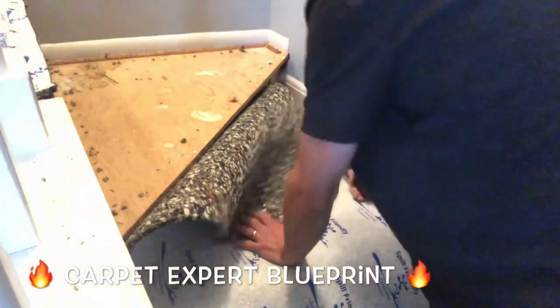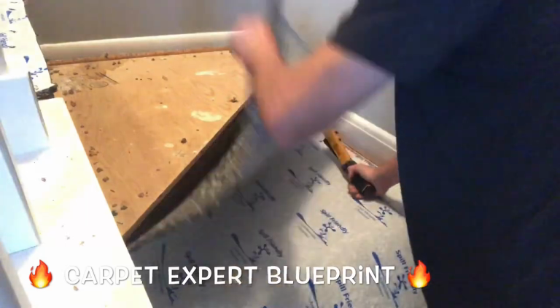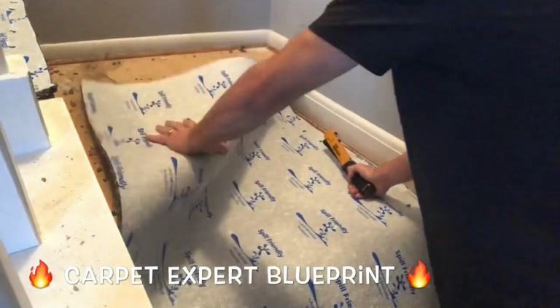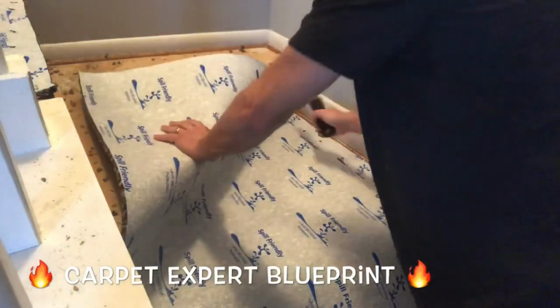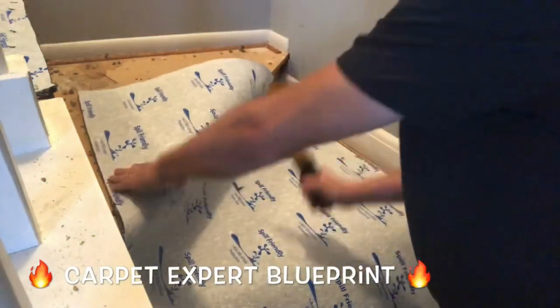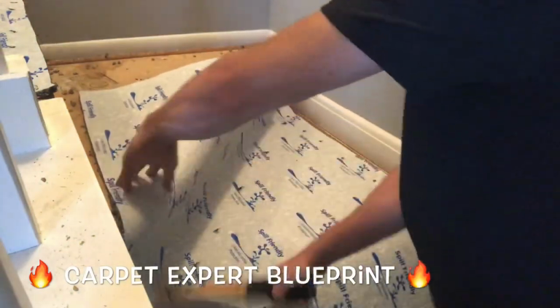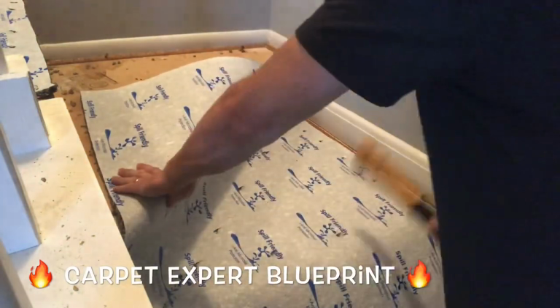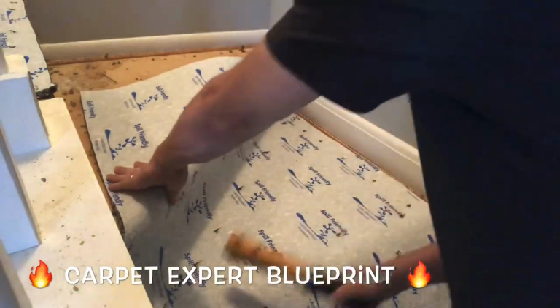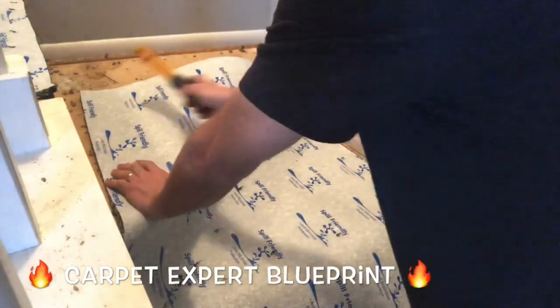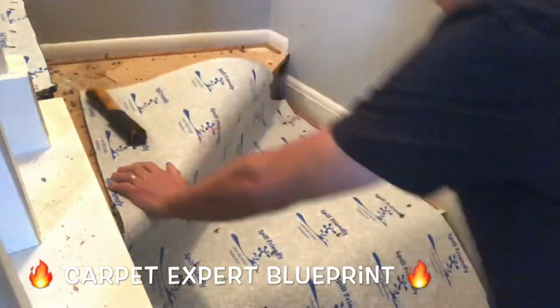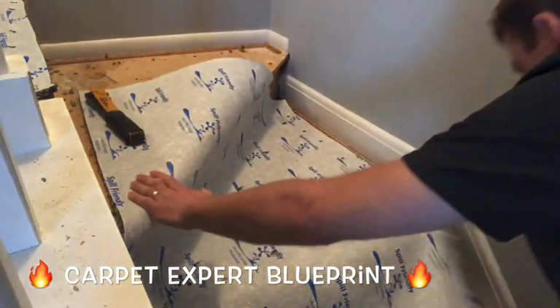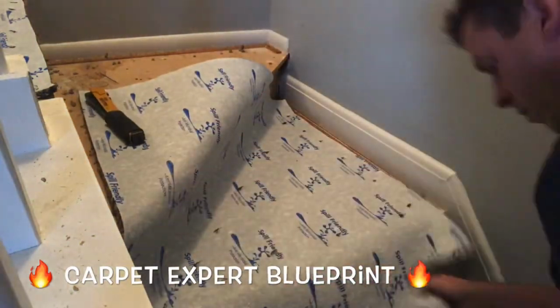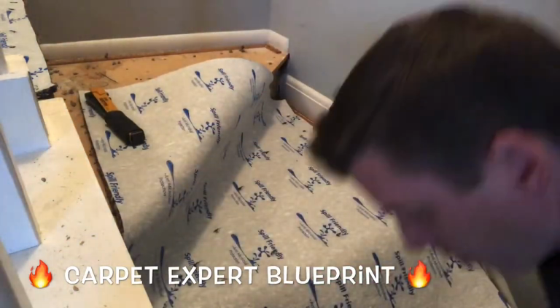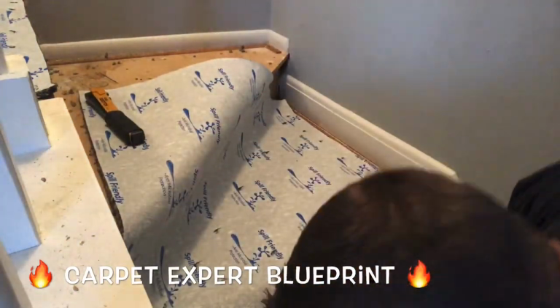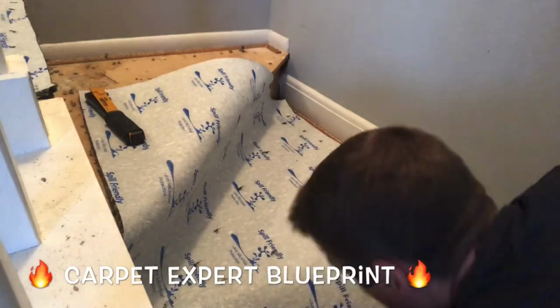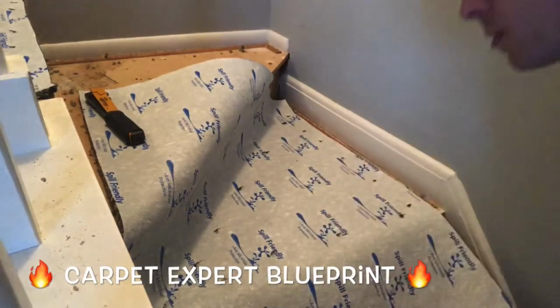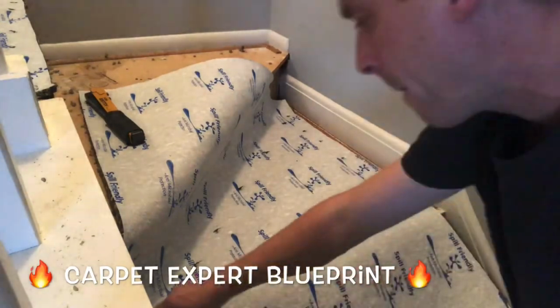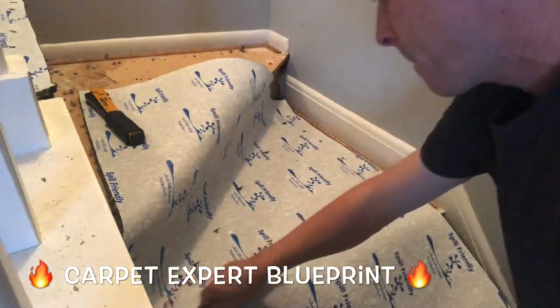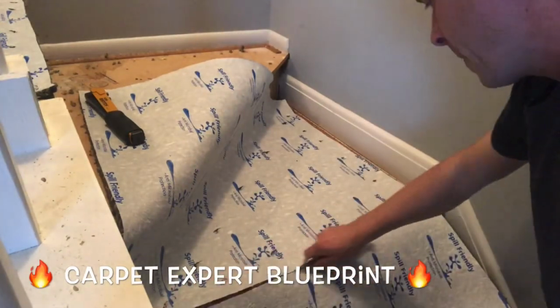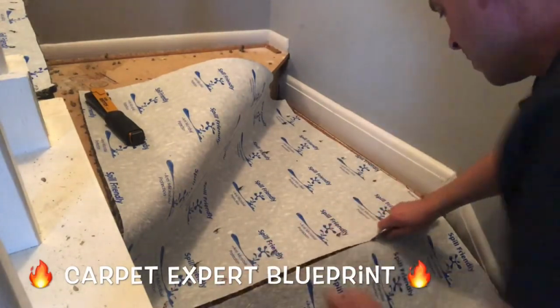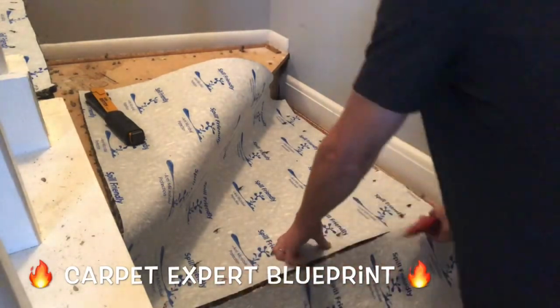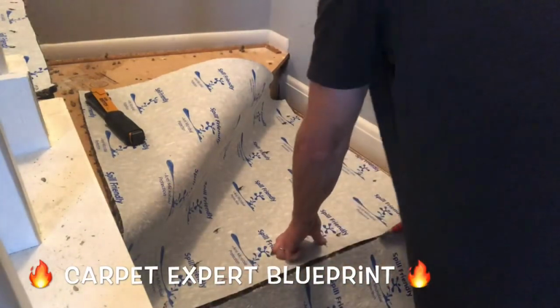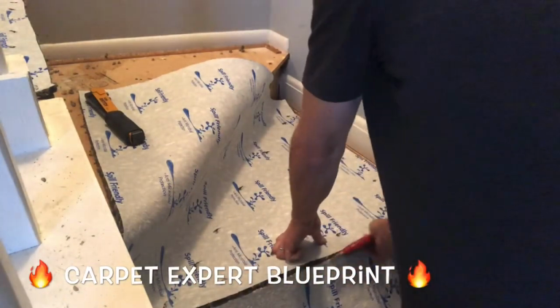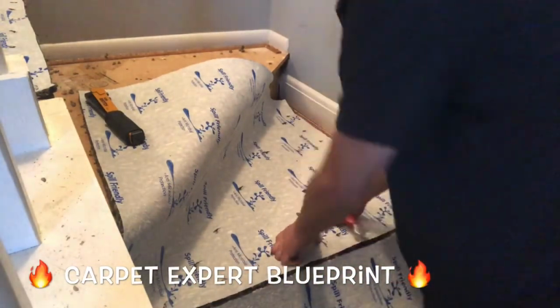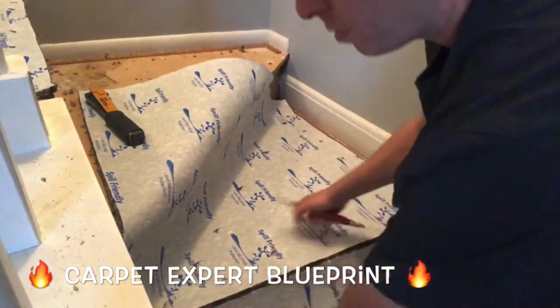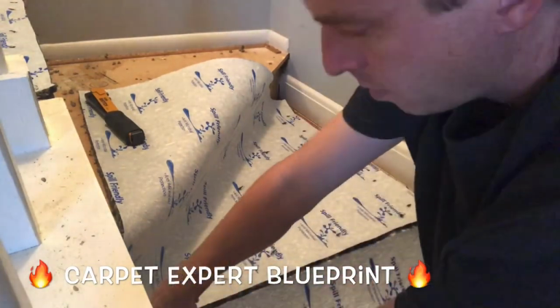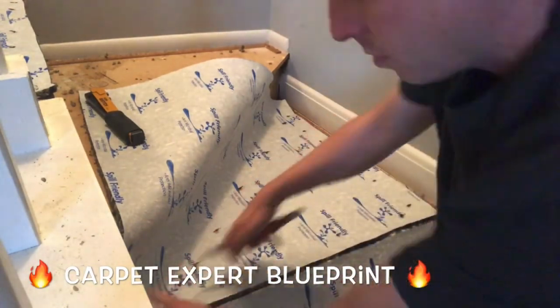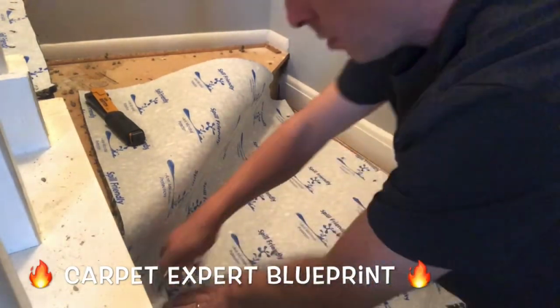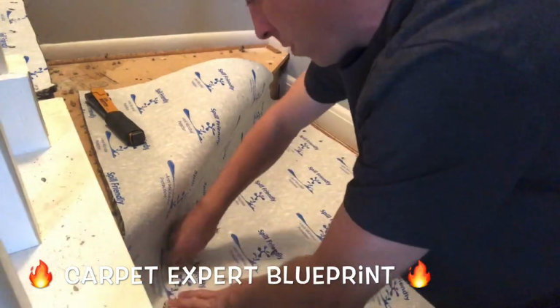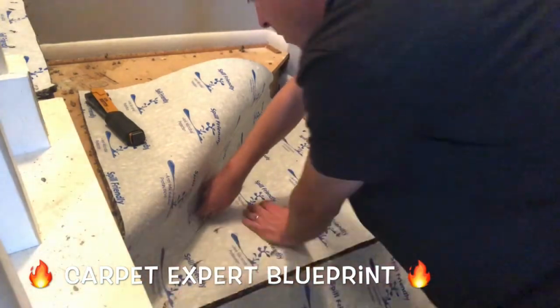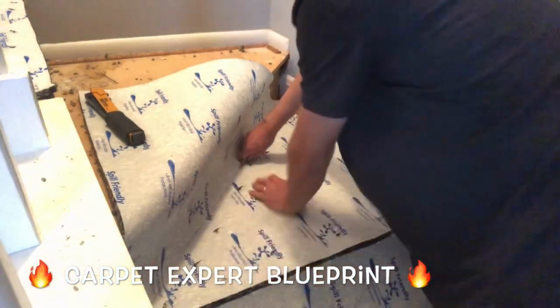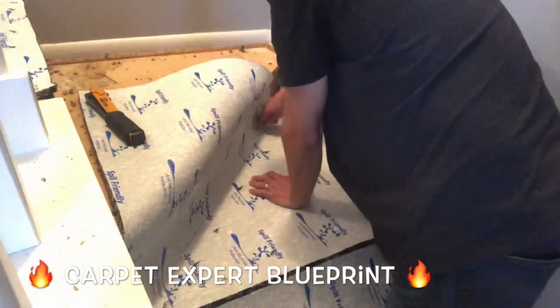It's Michael Alder here from CarpetExpertBlueprint.com, breaking down how to carpet pie stairs effectively, efficiently, and the best hack style possible so that you don't have to overthink this and you can get a beautiful result.